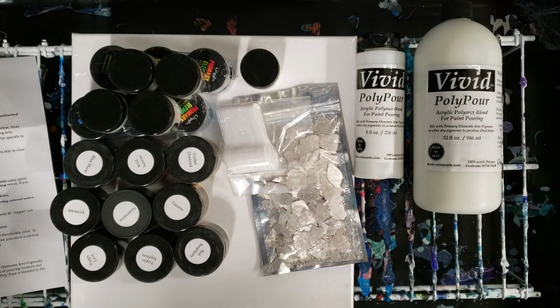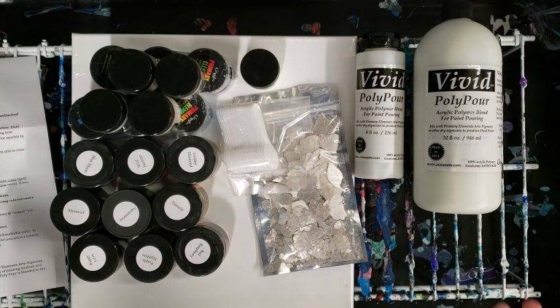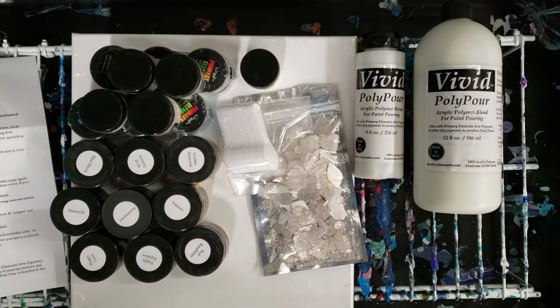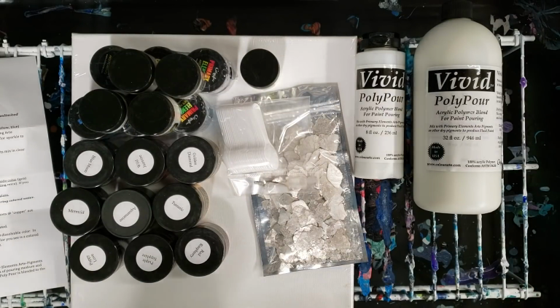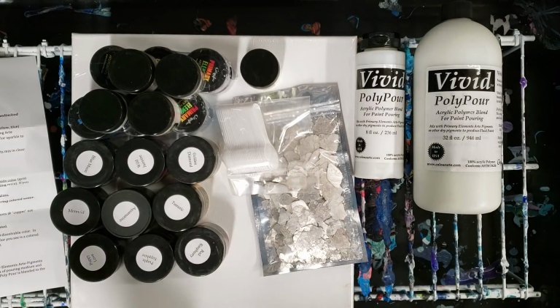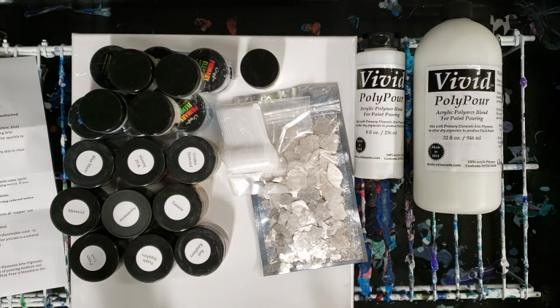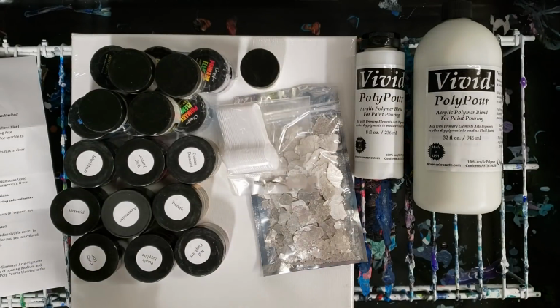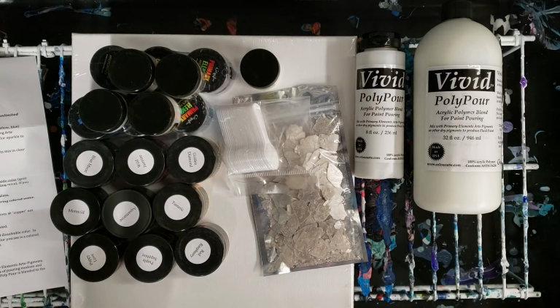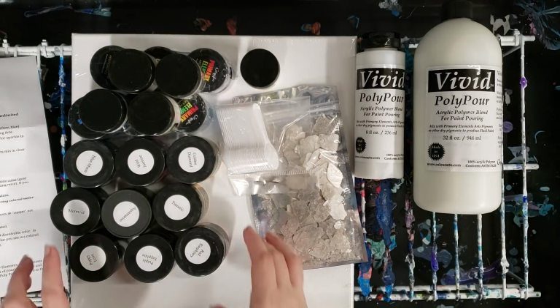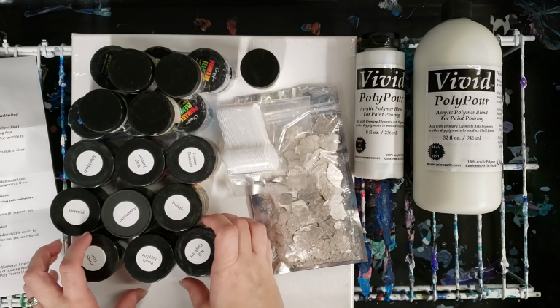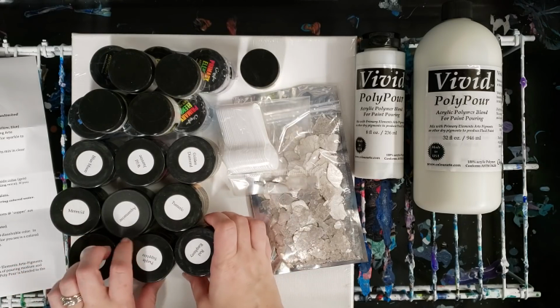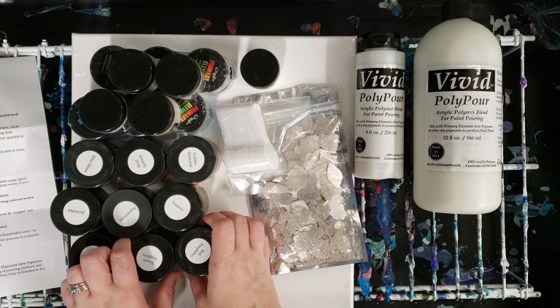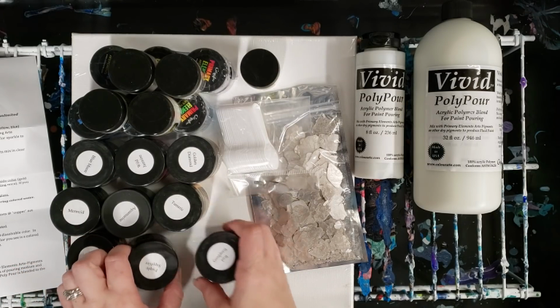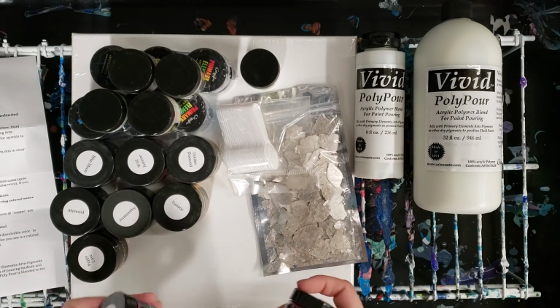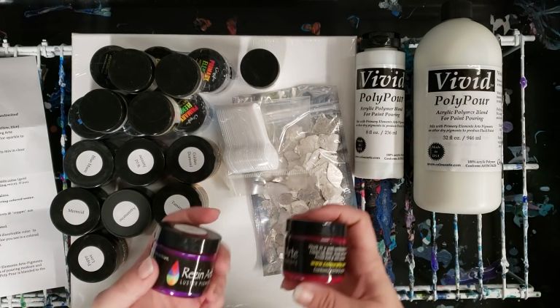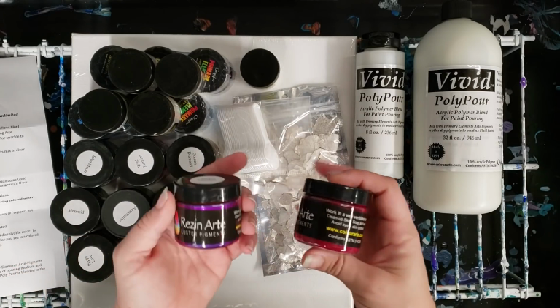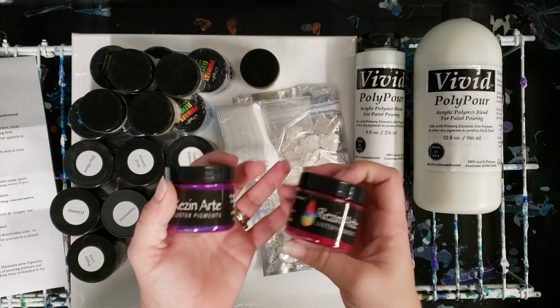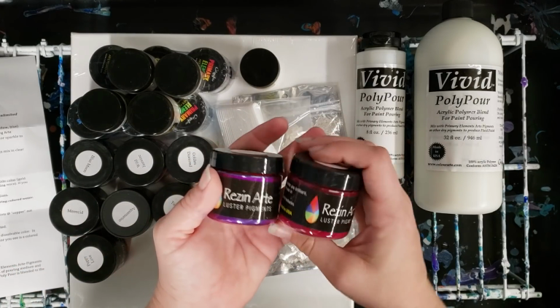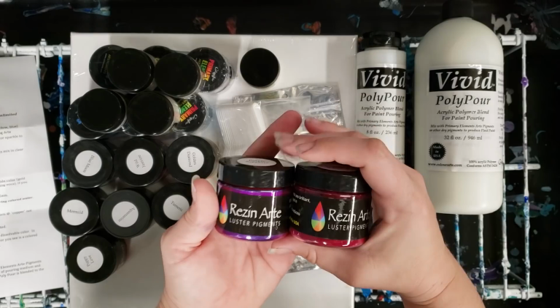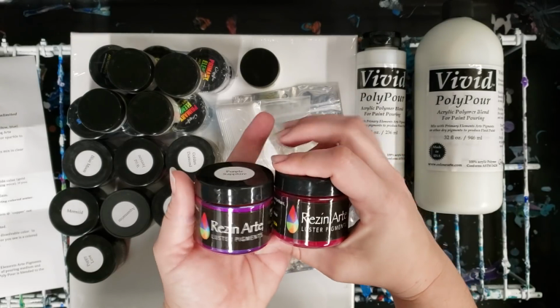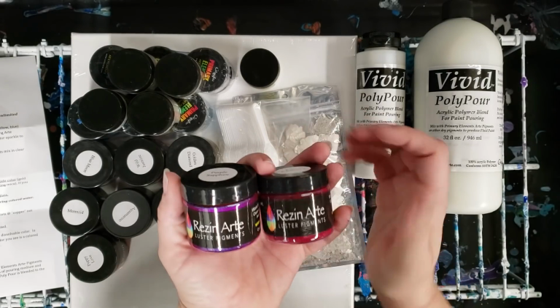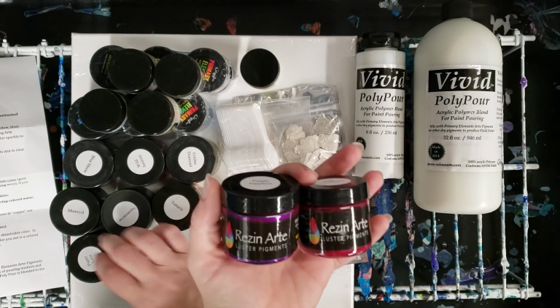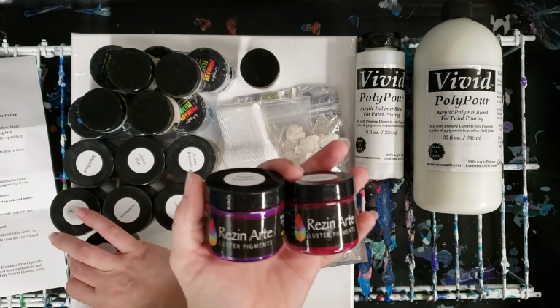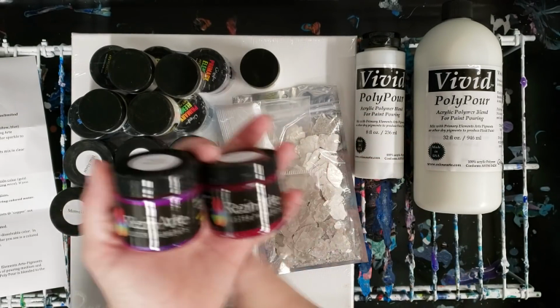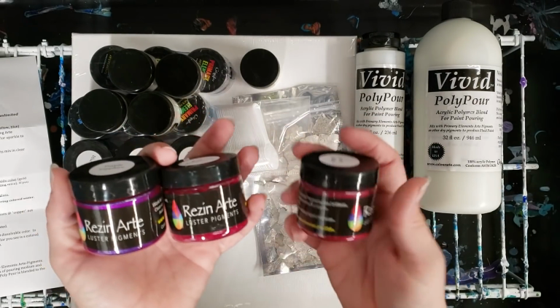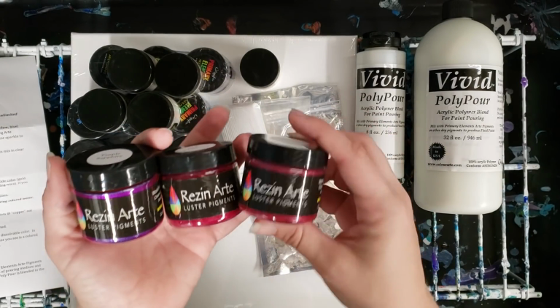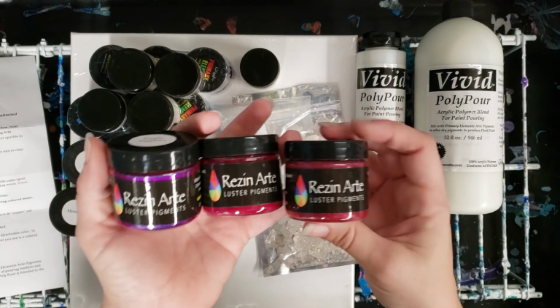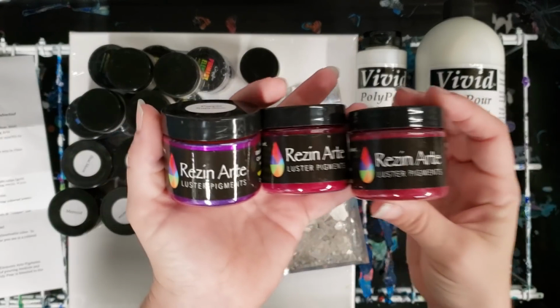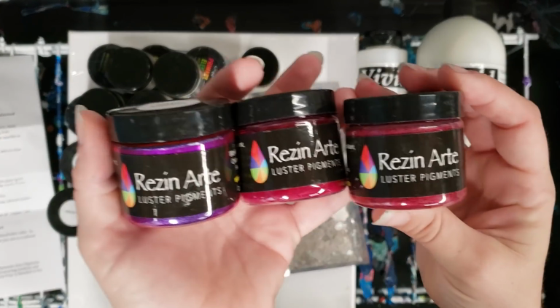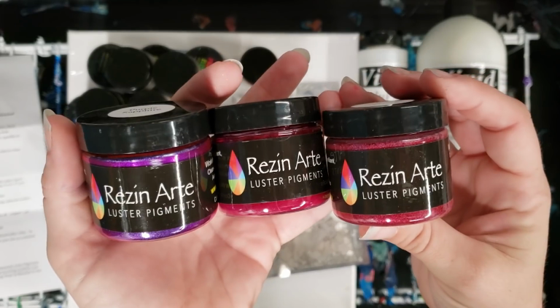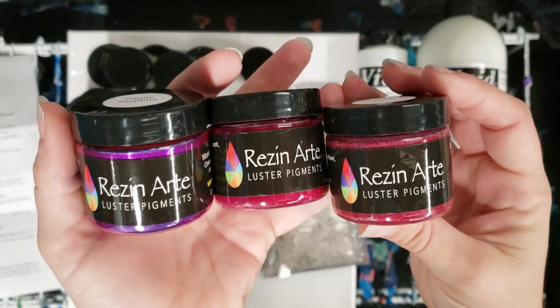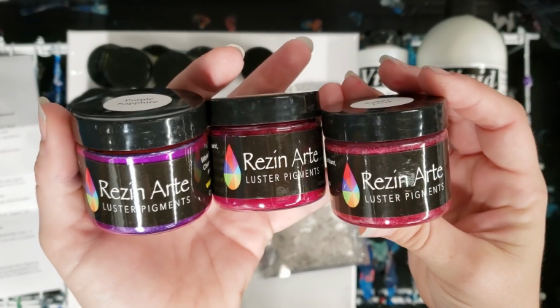Hey guys, Mixed Media Girl here. I just got this big package from Color Art — I'll put all the info down in the description — and I got all of these awesome resin tints. Look at how beautiful these are, I can't wait to use them!